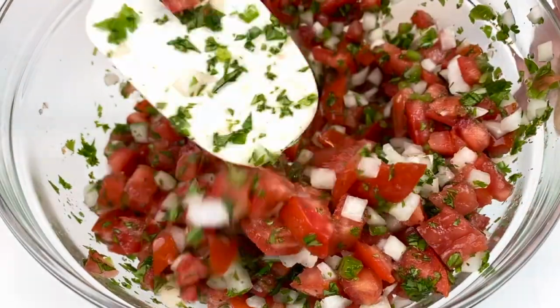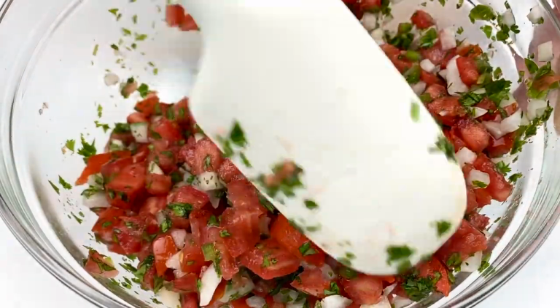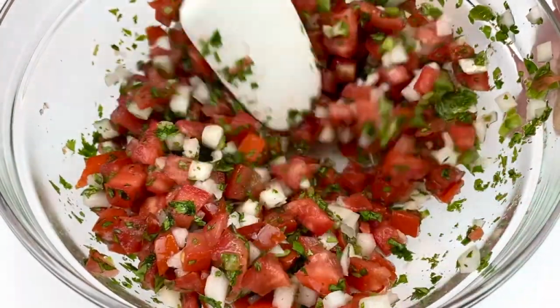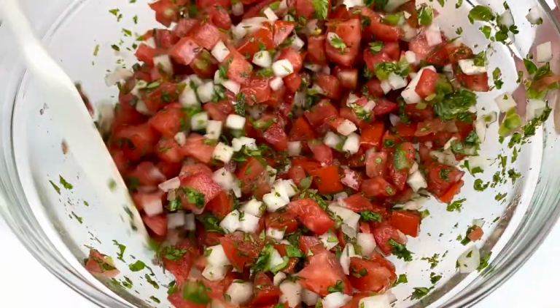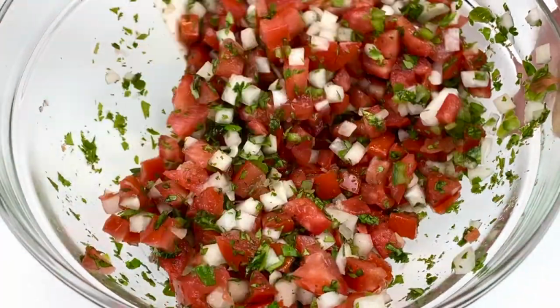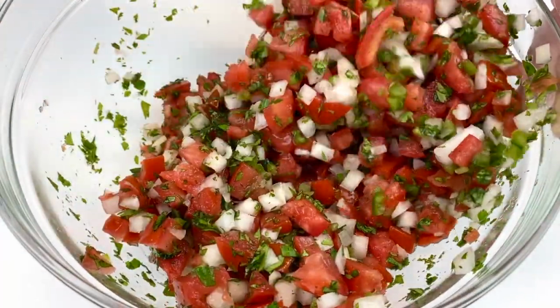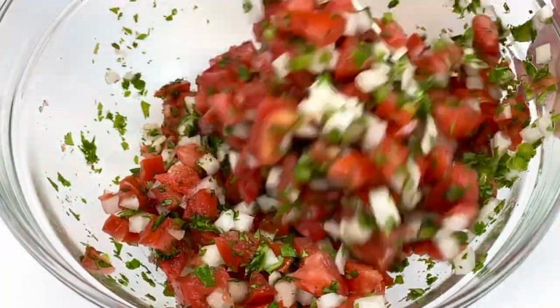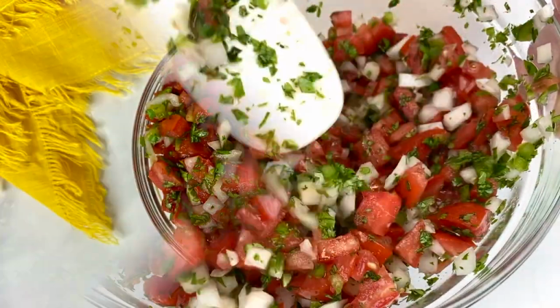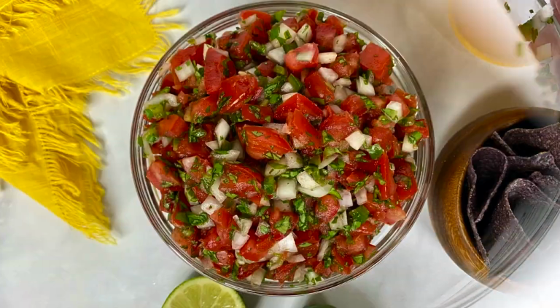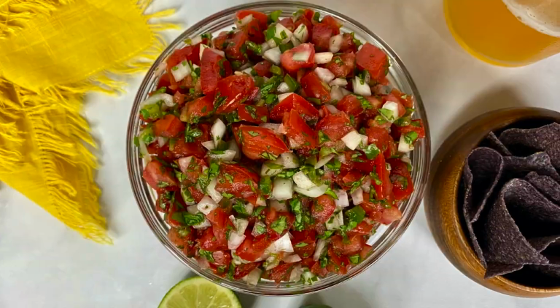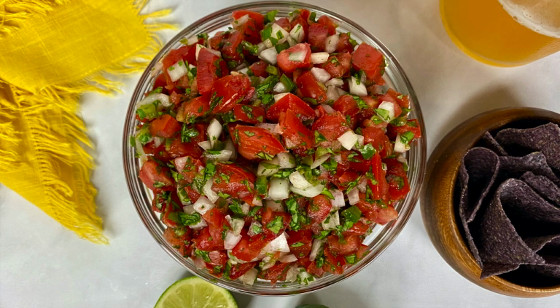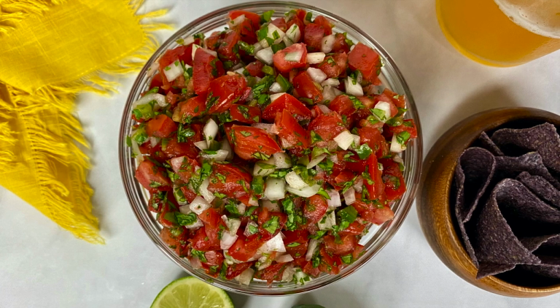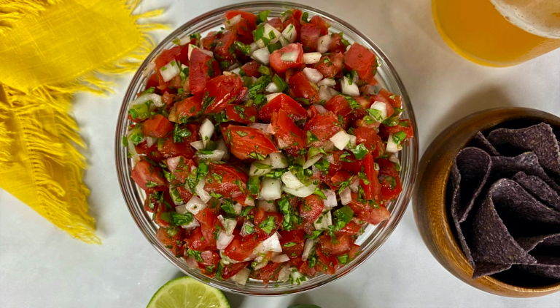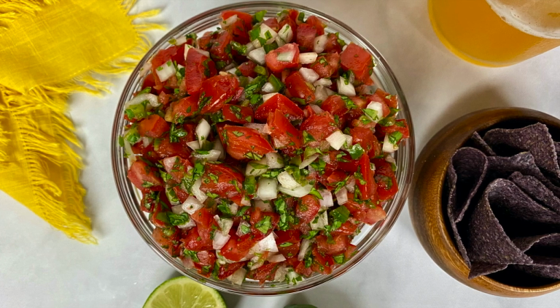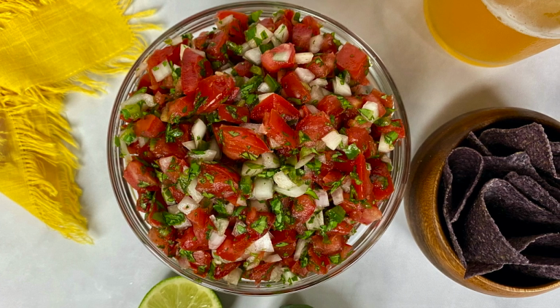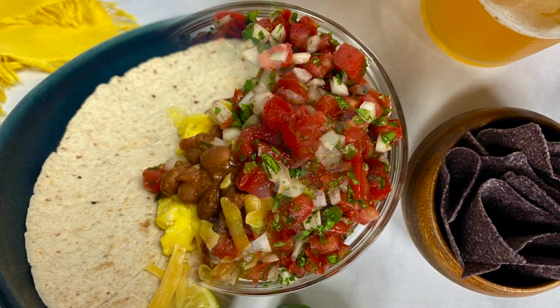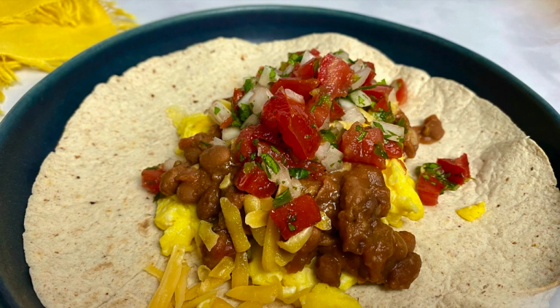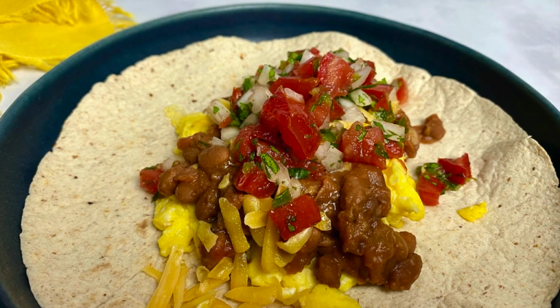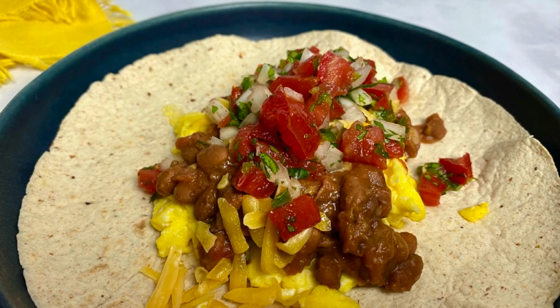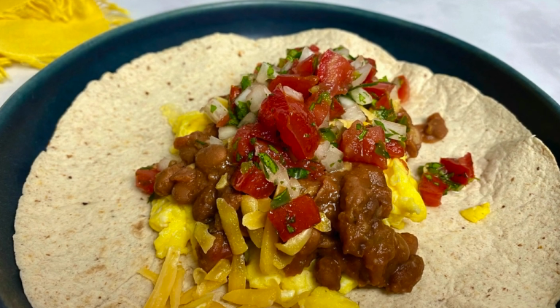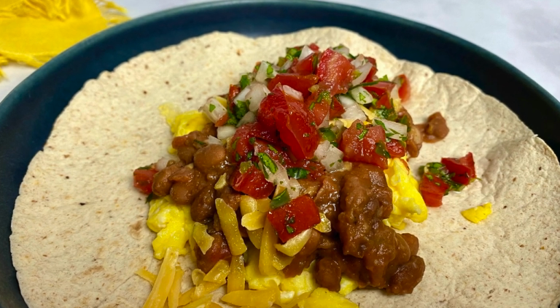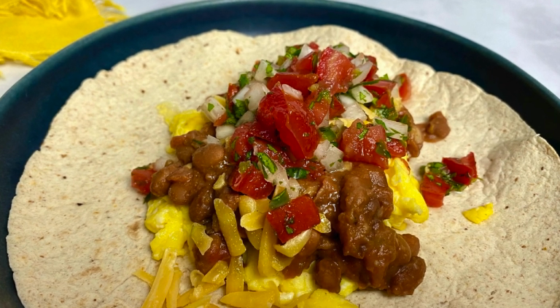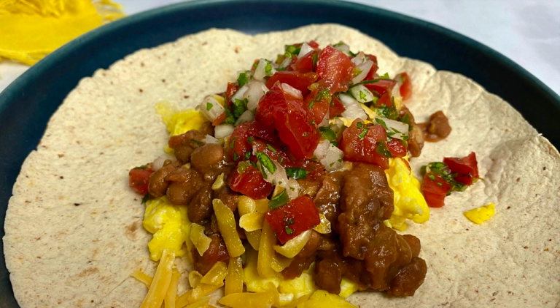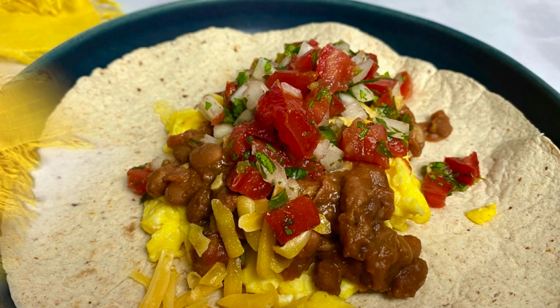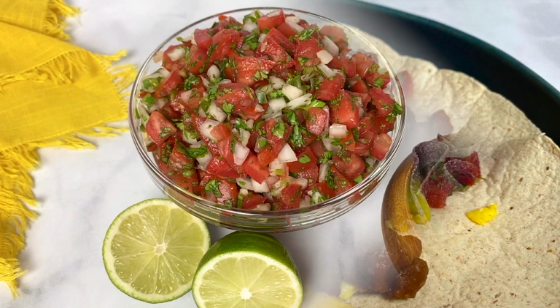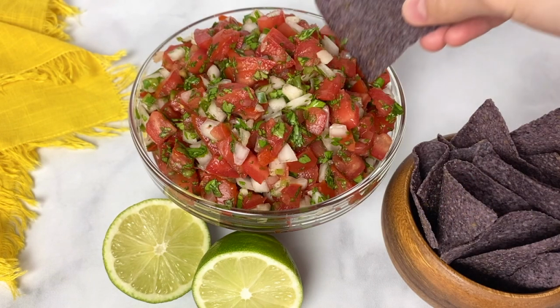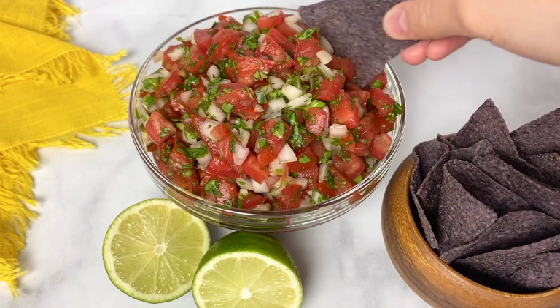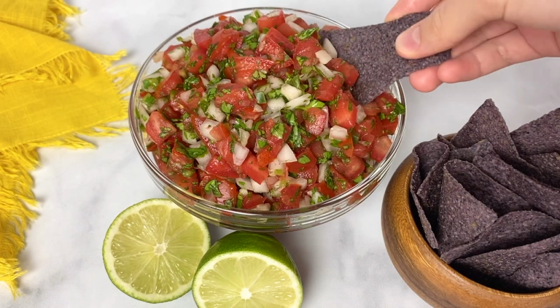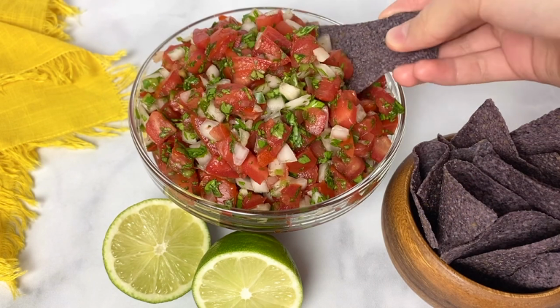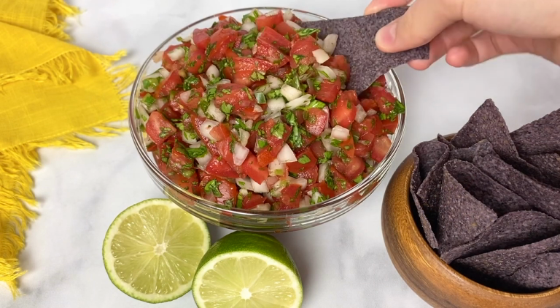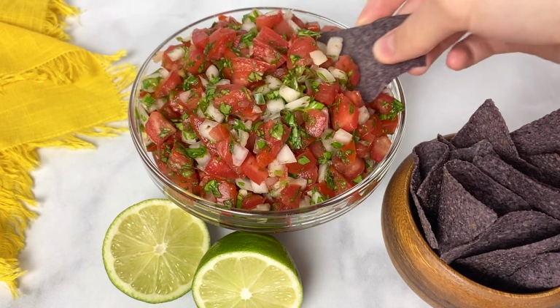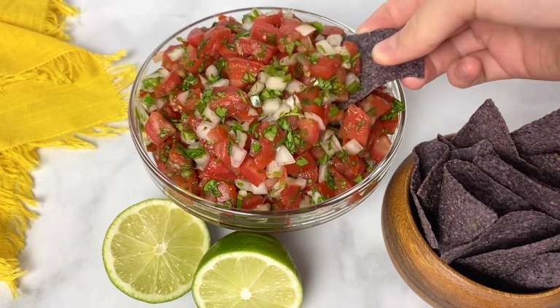I love having this with chips, but that's not the only way. One of my favorite ways to enjoy this pico de gallo is in the morning with a tortilla with beans and cheese — it's so good. It really adds delicious flavor to any dish.